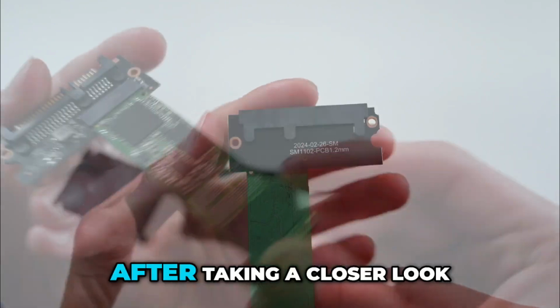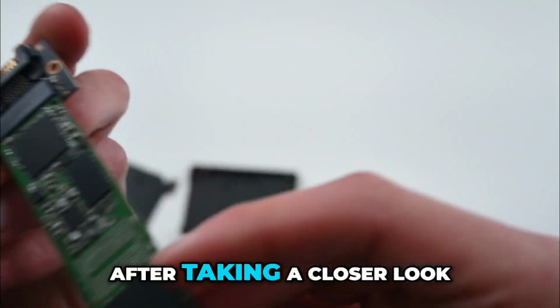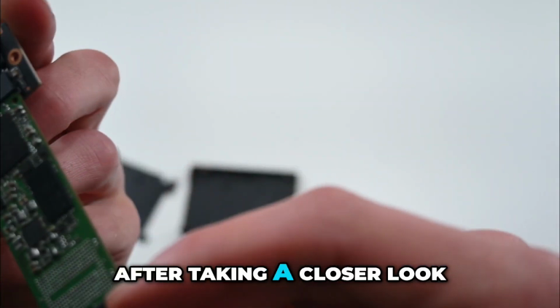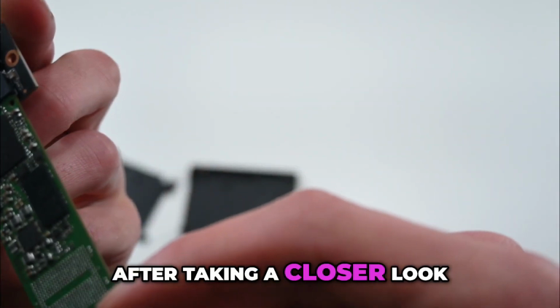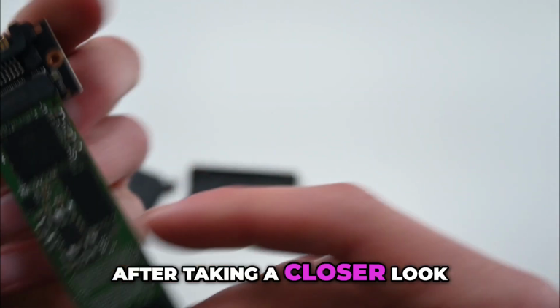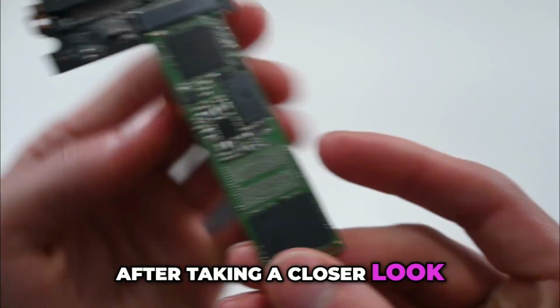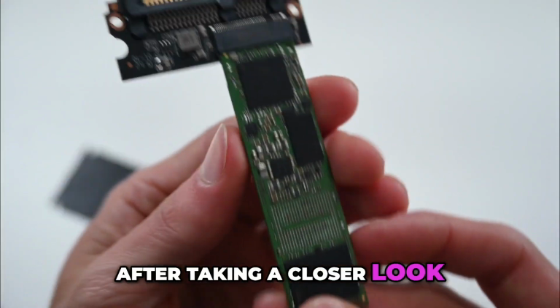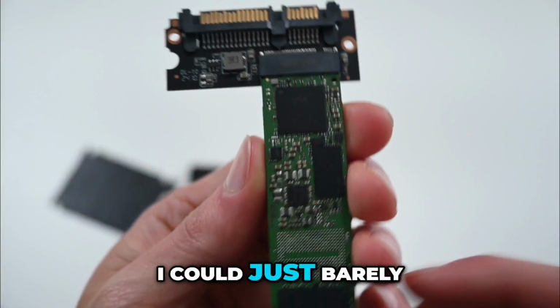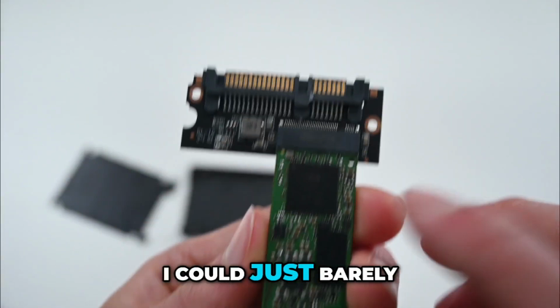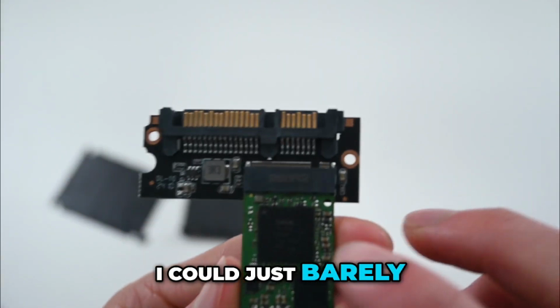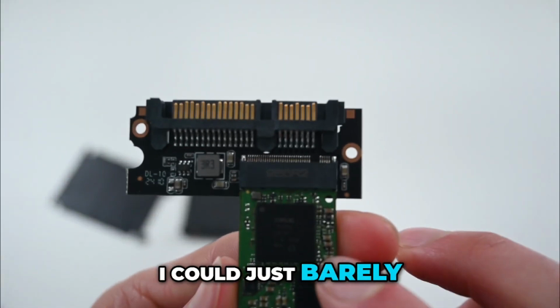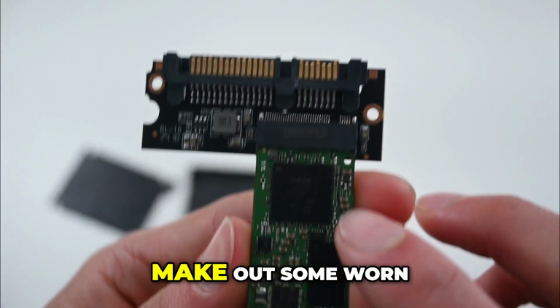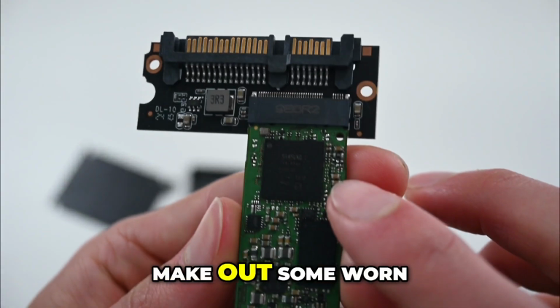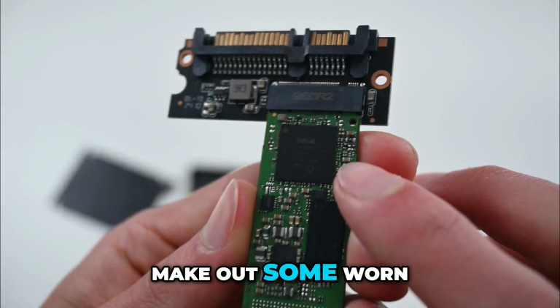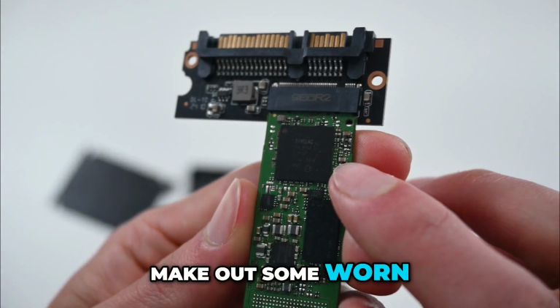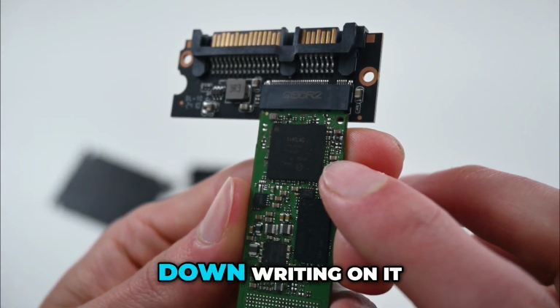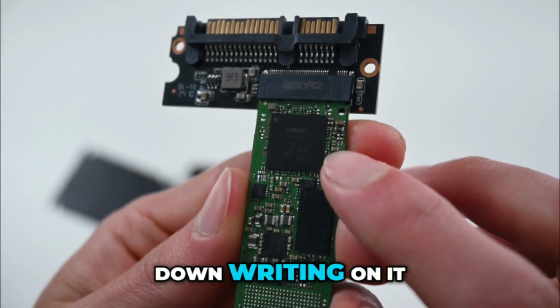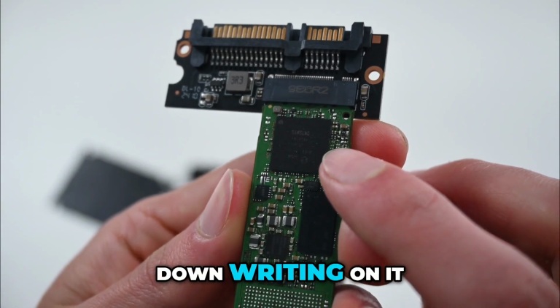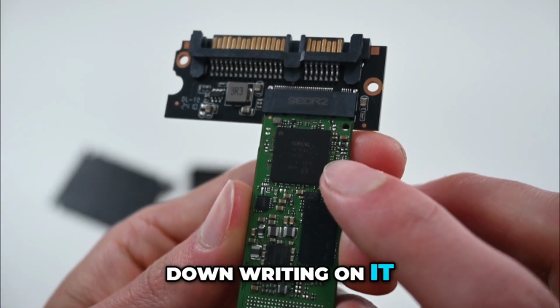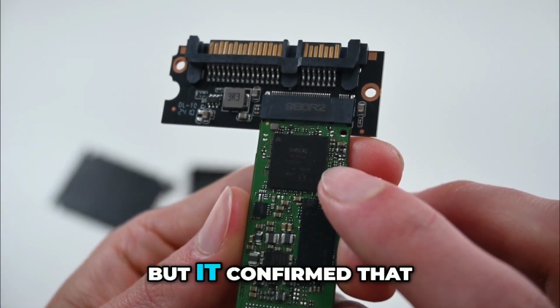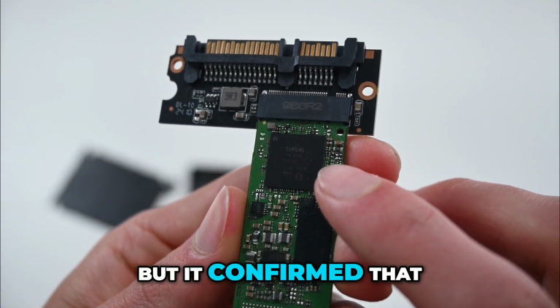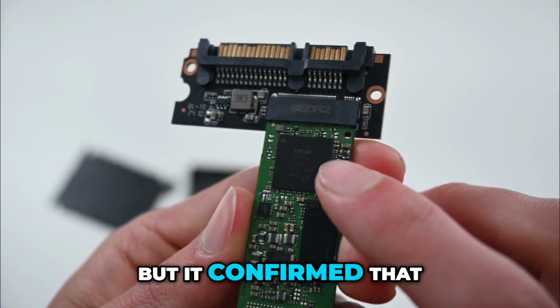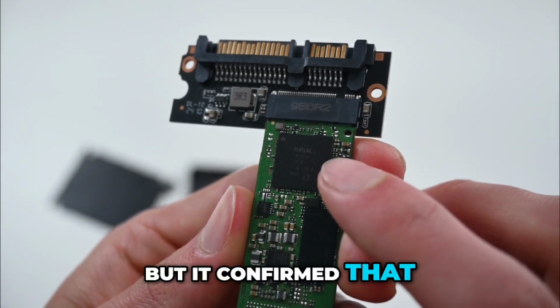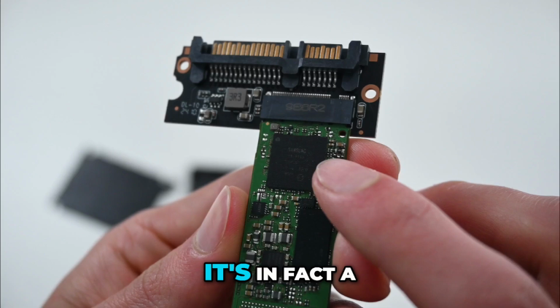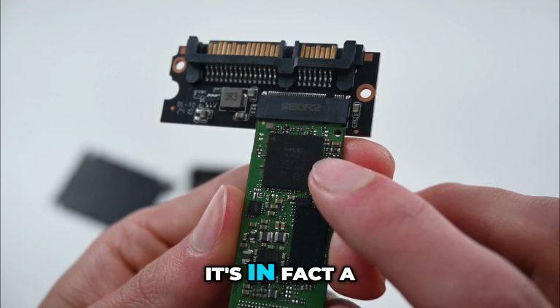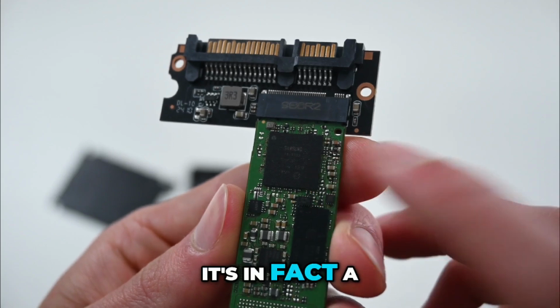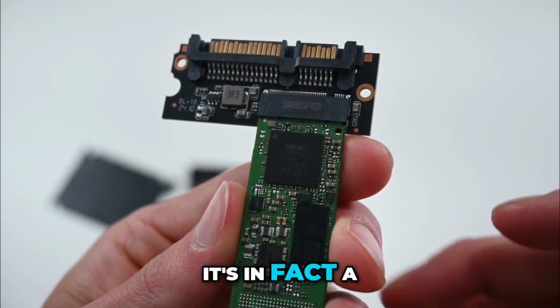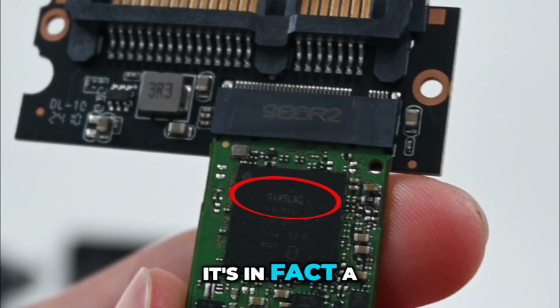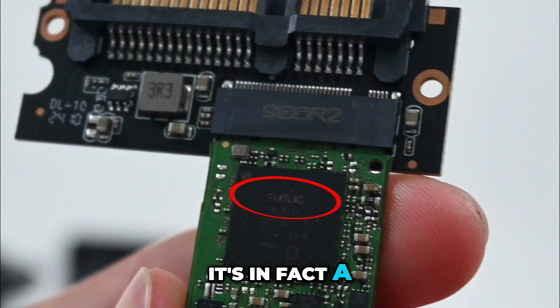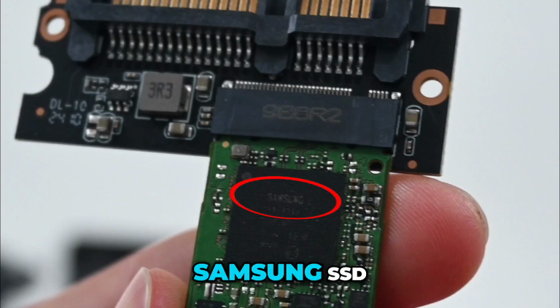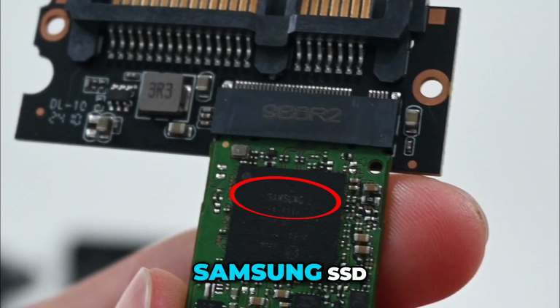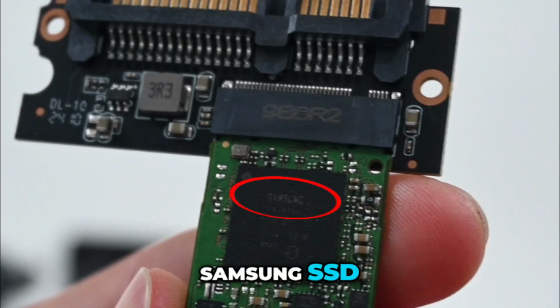After taking a closer look, I could just barely make out some worn-down writing on it, but it confirmed that it's, in fact, a Samsung SSD.